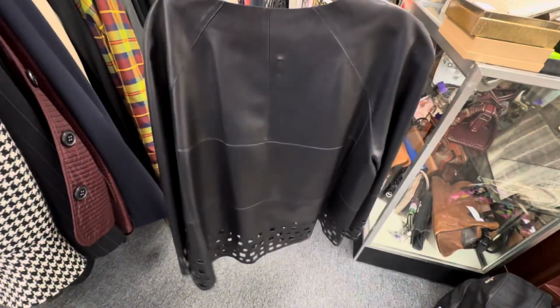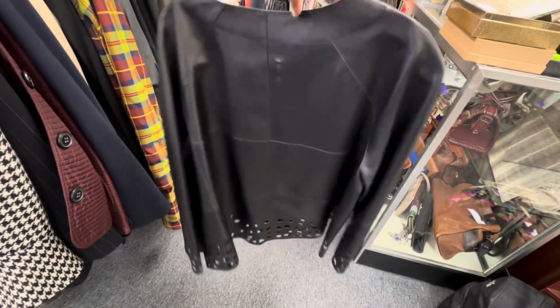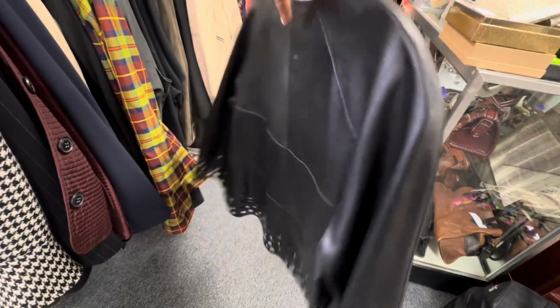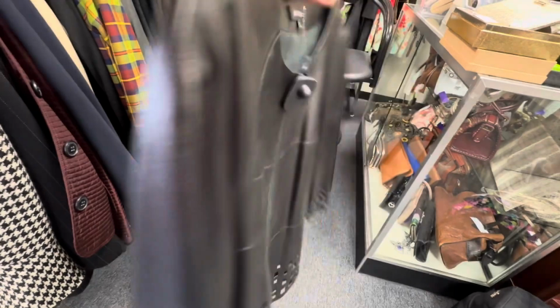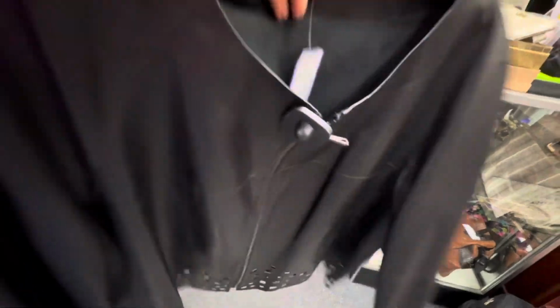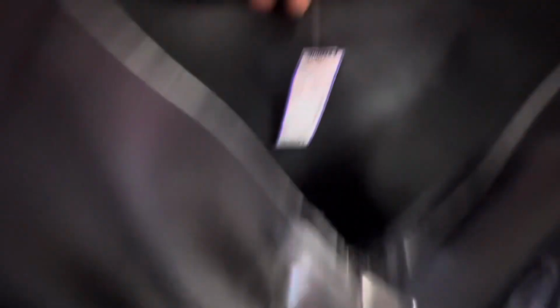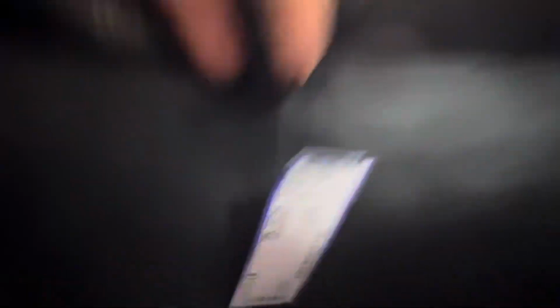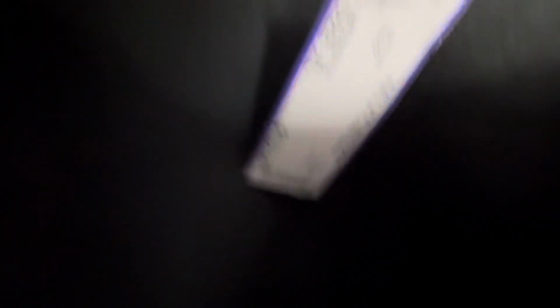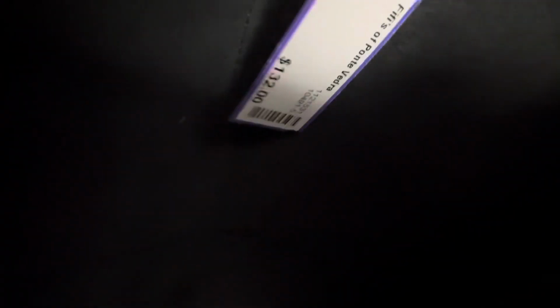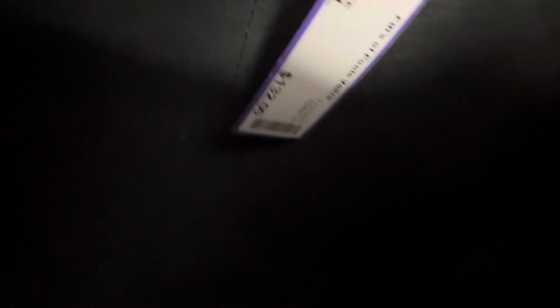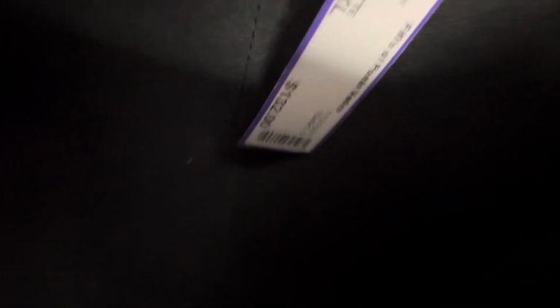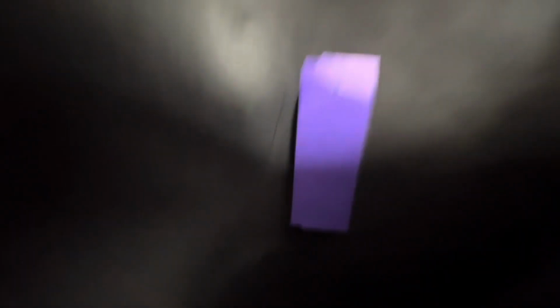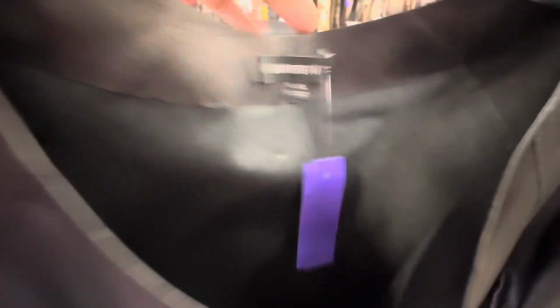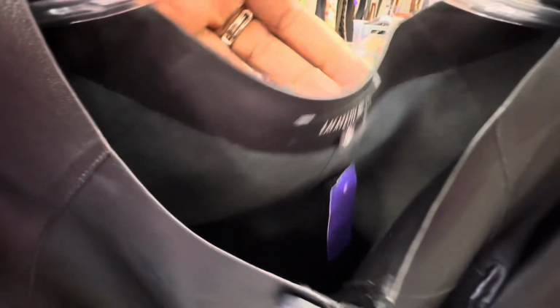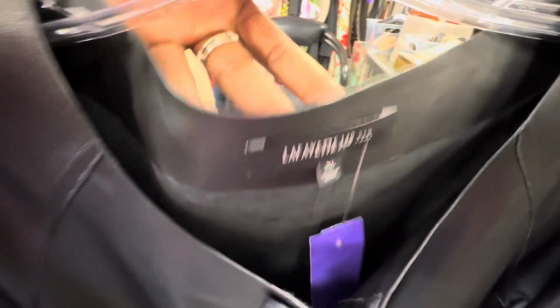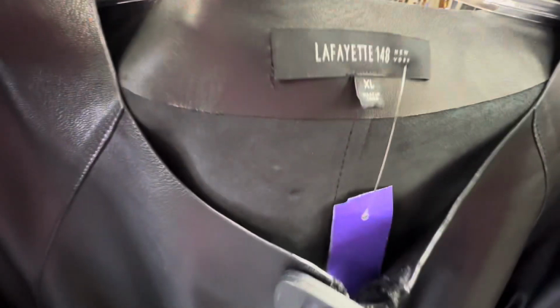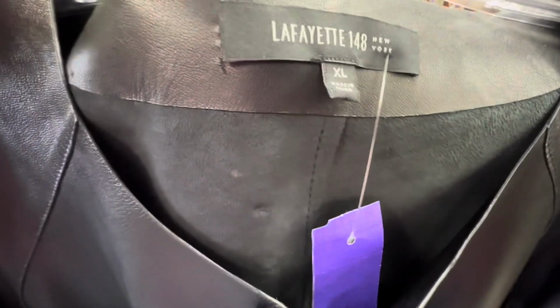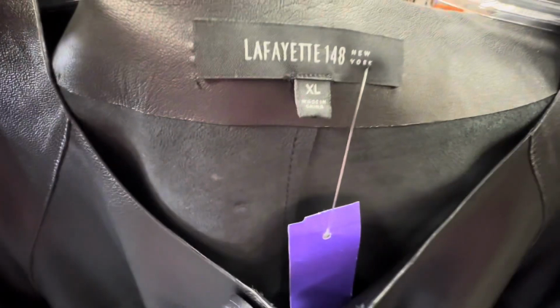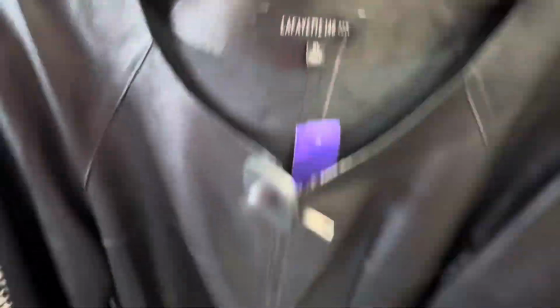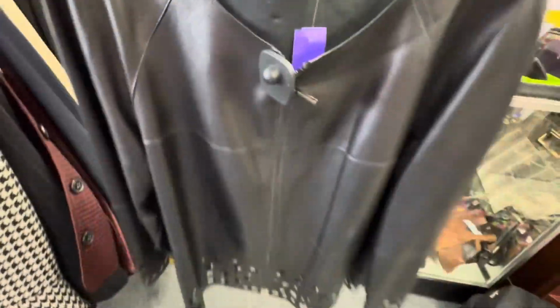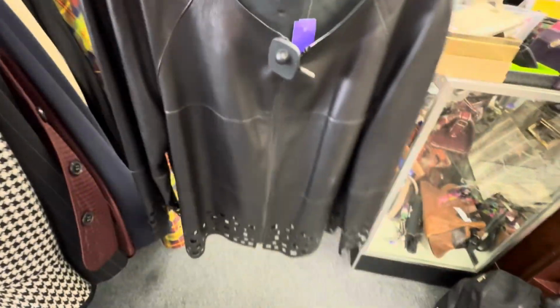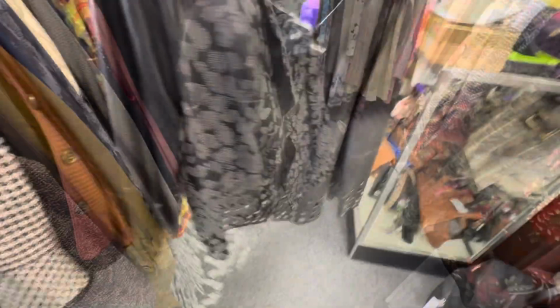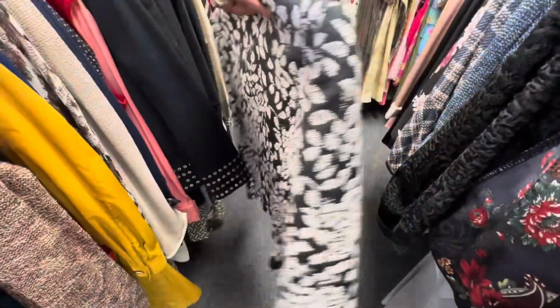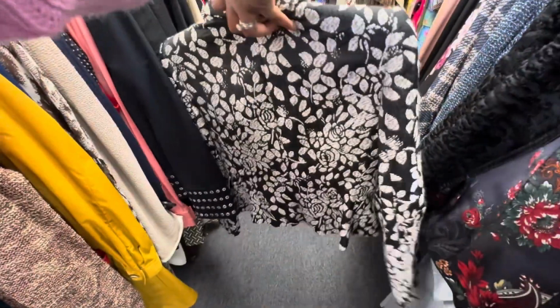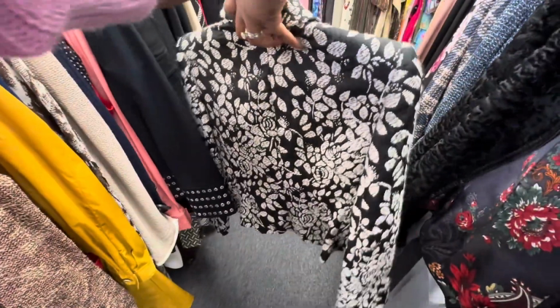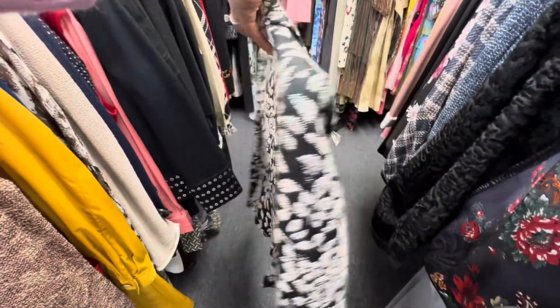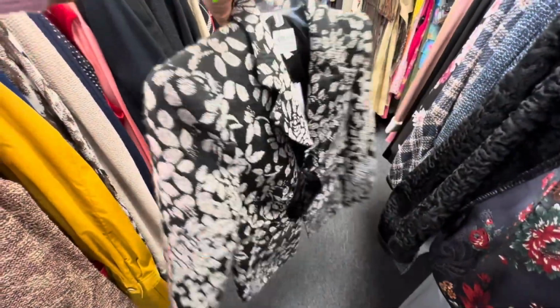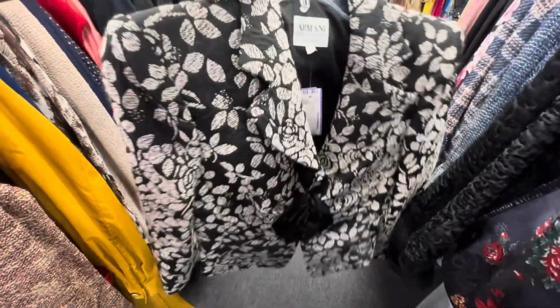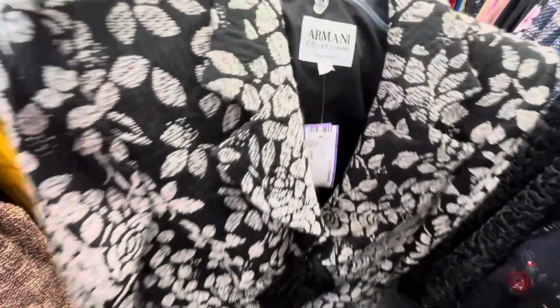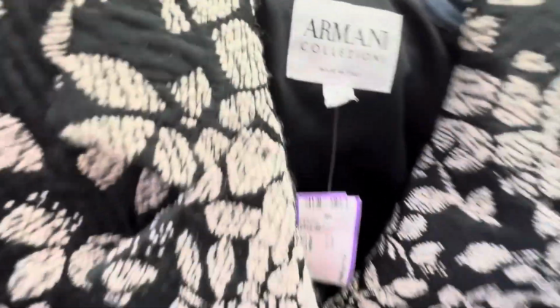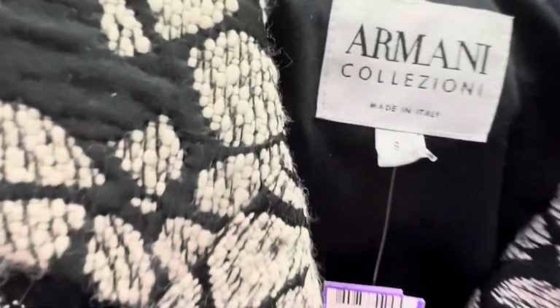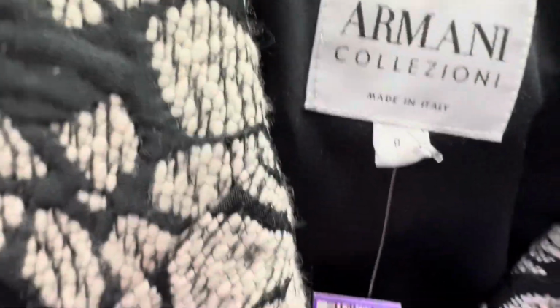This Lafayette 148 leather blazer — y'all know how I feel about Lafayette 148. I love this blazer. Thought about purchasing it but y'all know our winters here in Florida are sometimes non-existent.